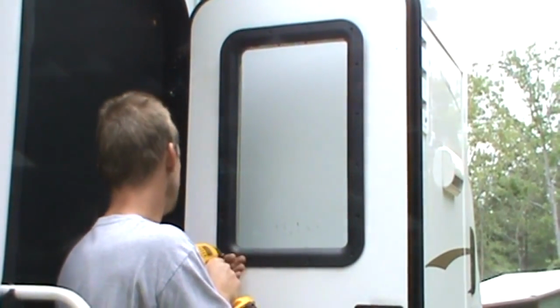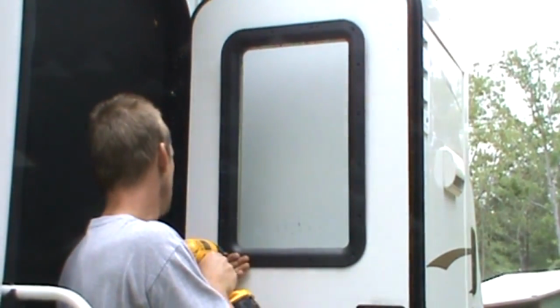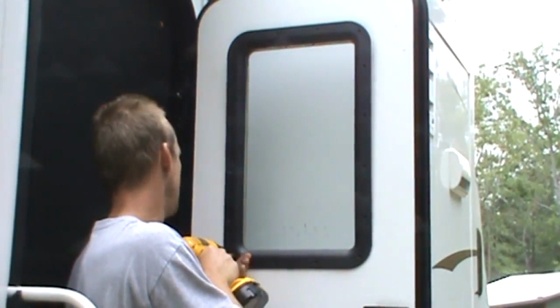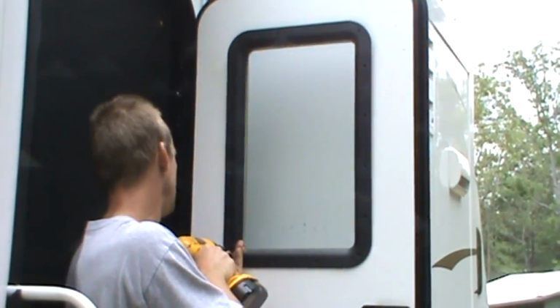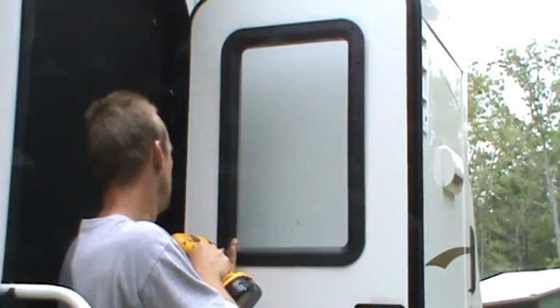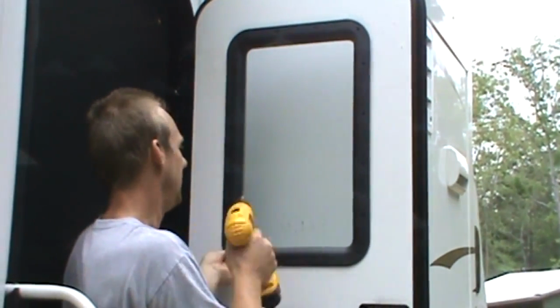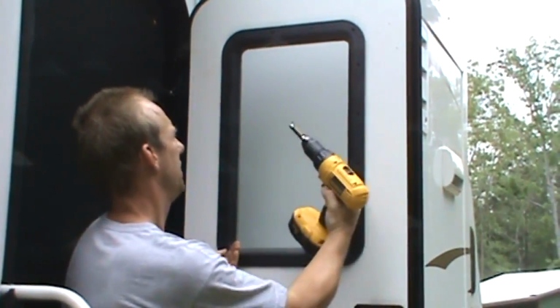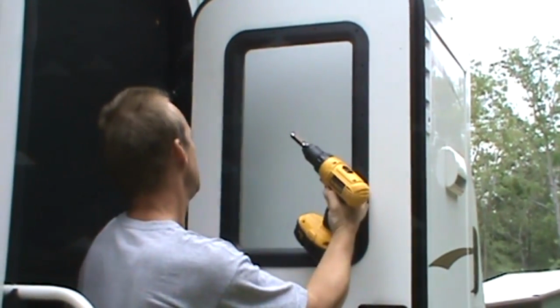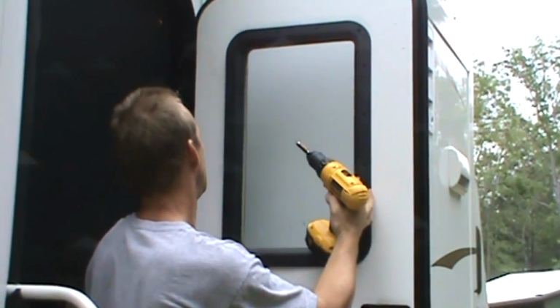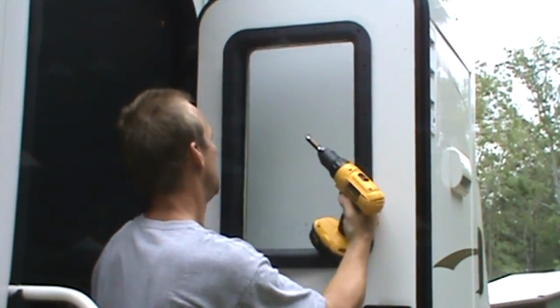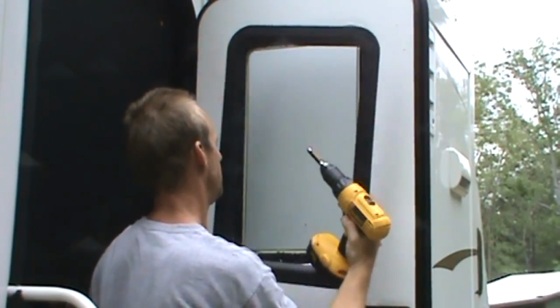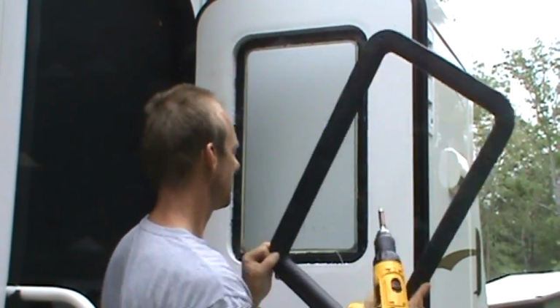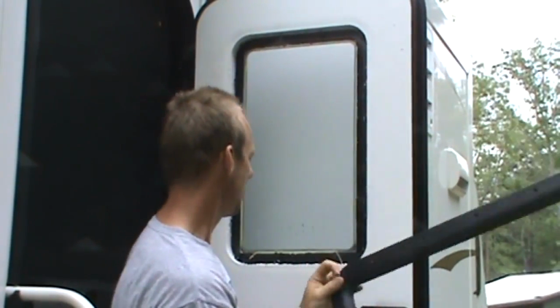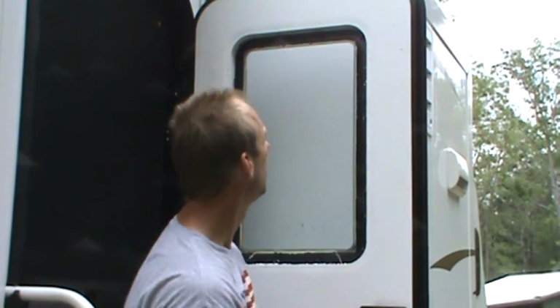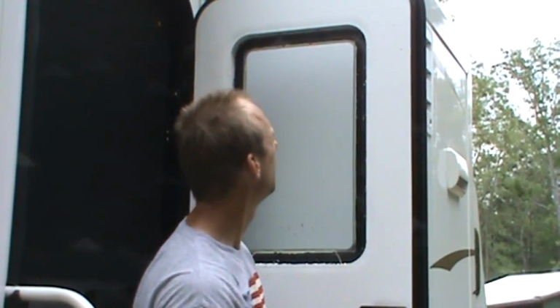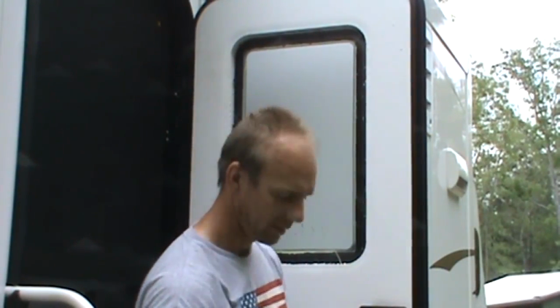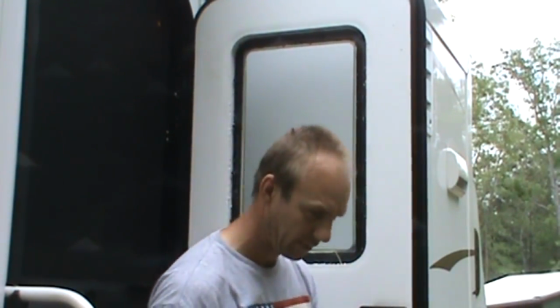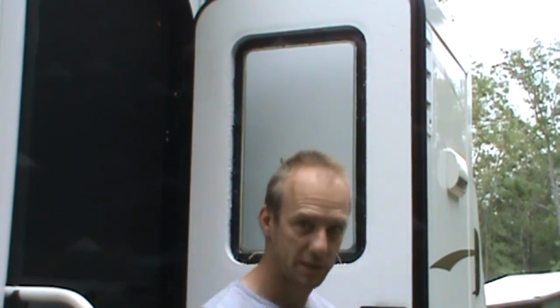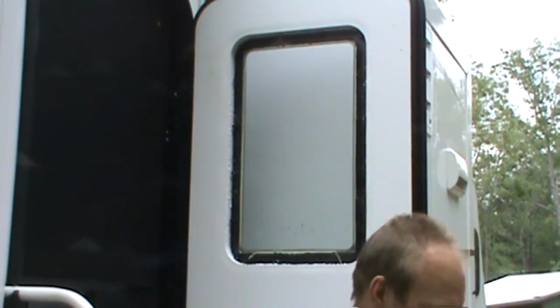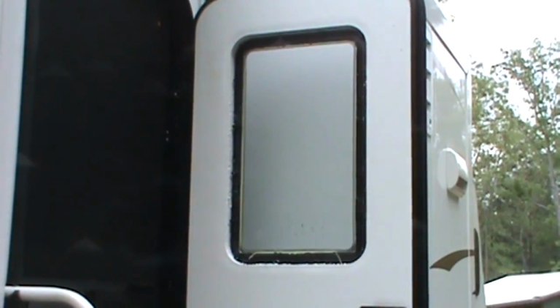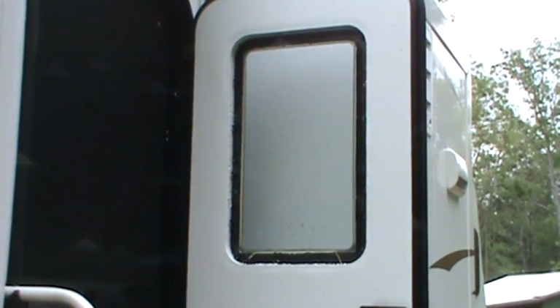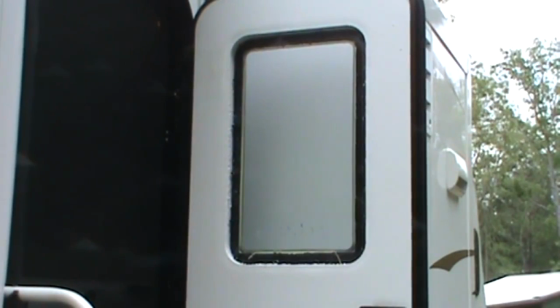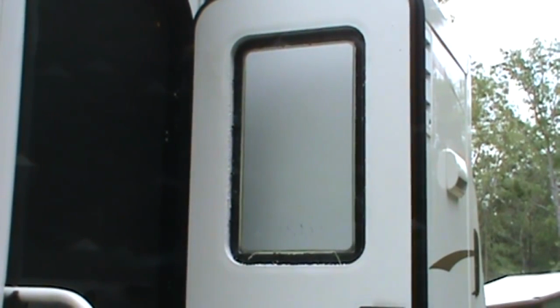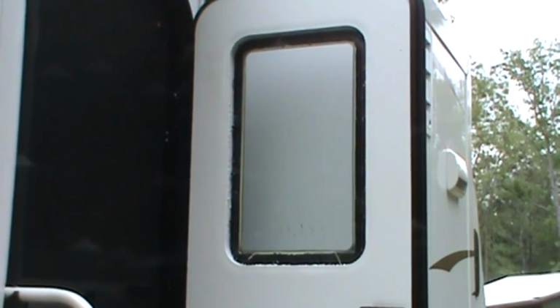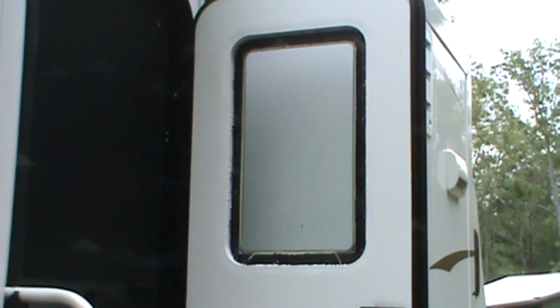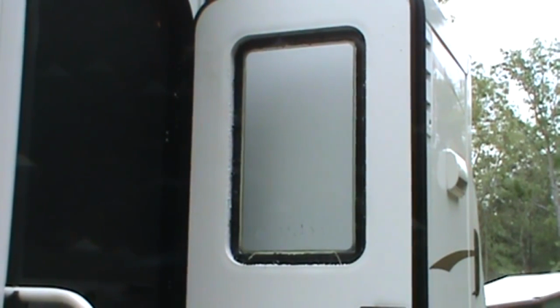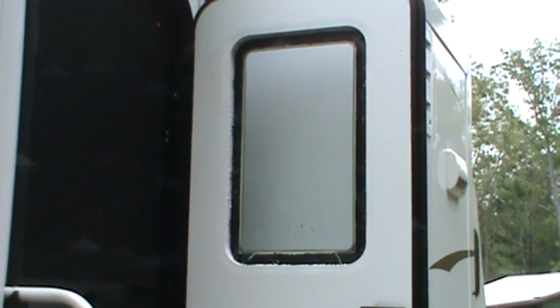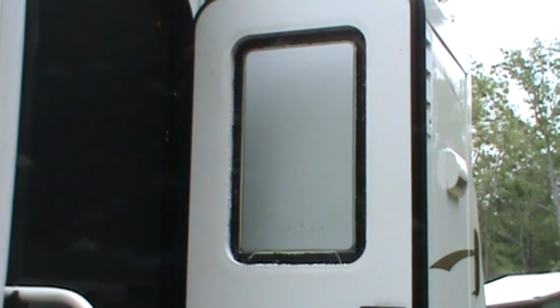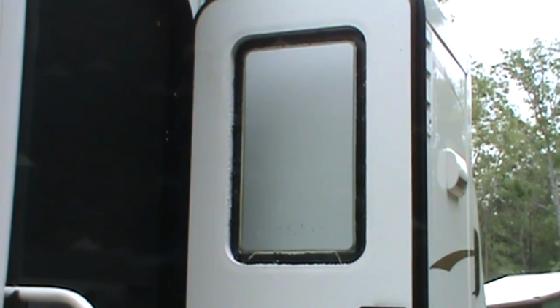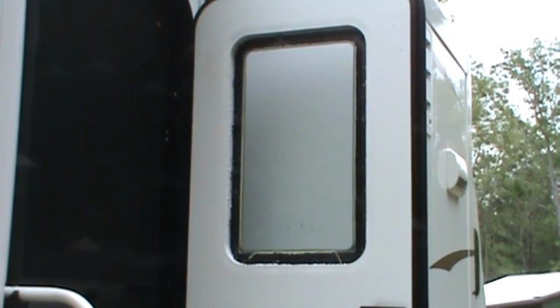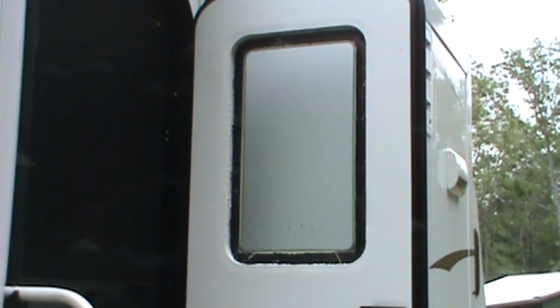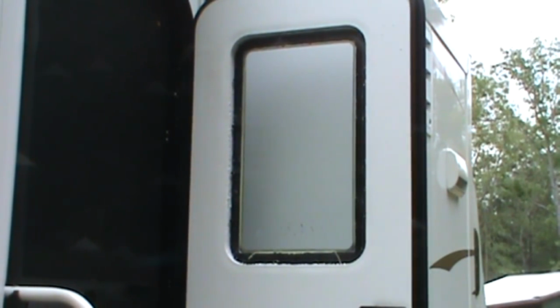The first thing you do is just take out all the screws on the interior, which I've already done except for this one. And this plate just comes off. I've only done this once before, so it's been a long time.